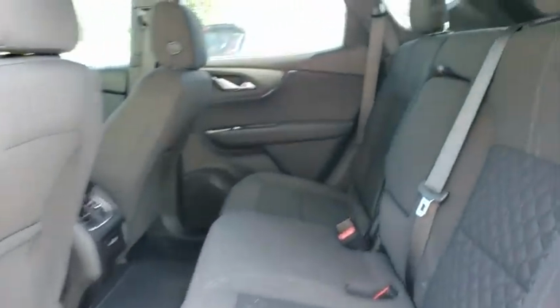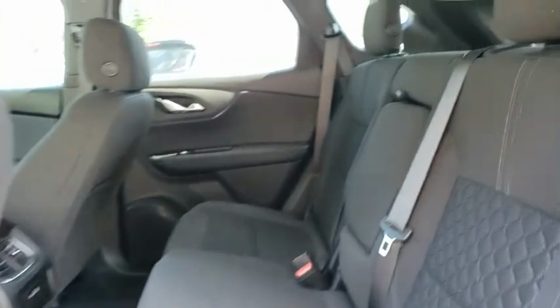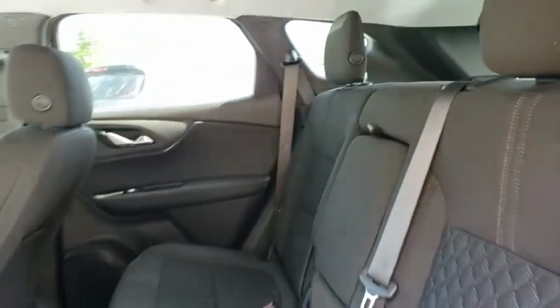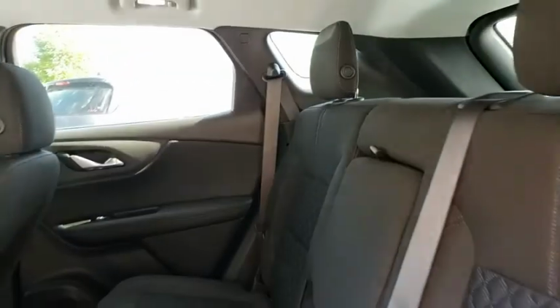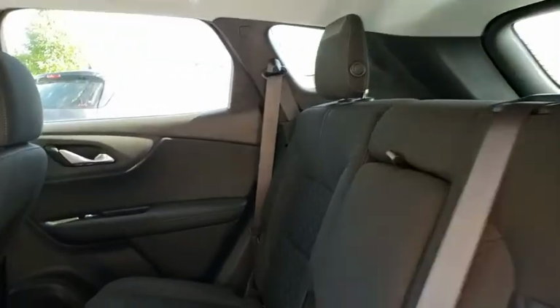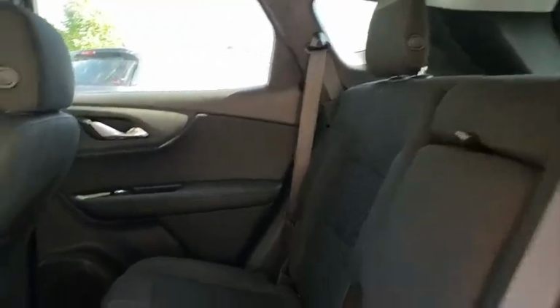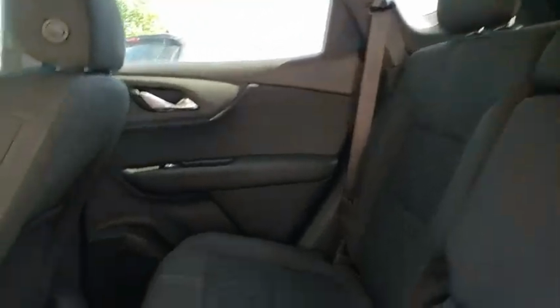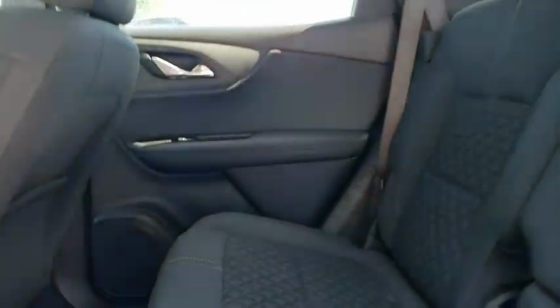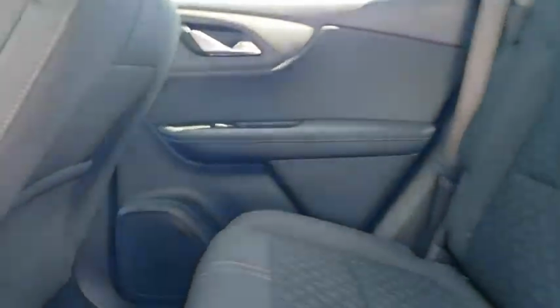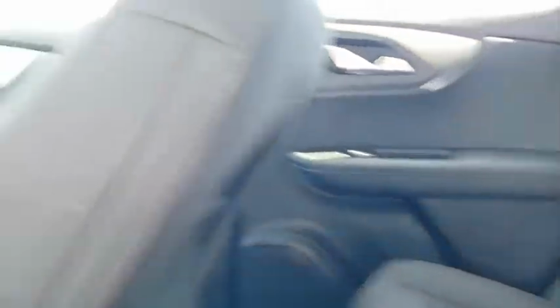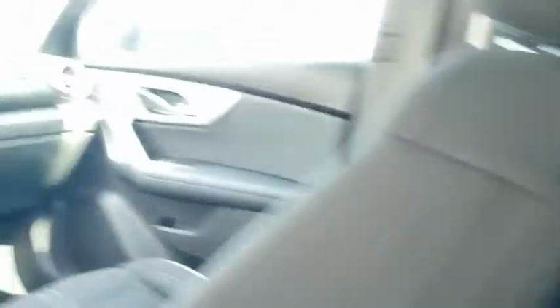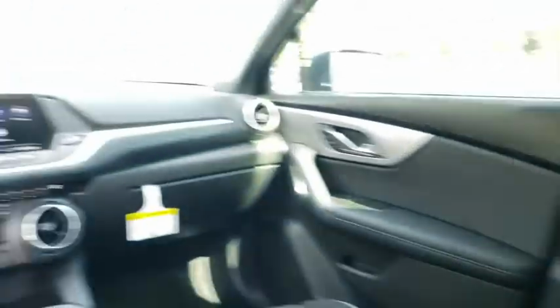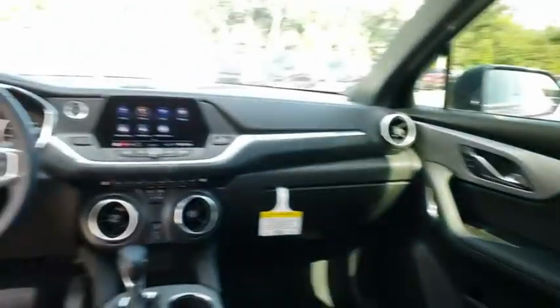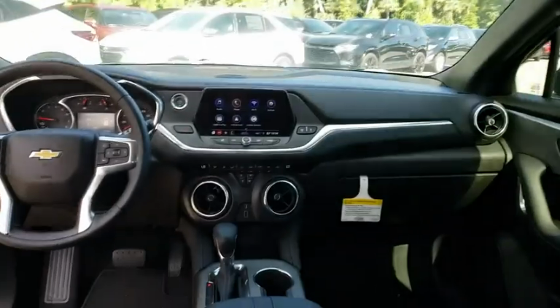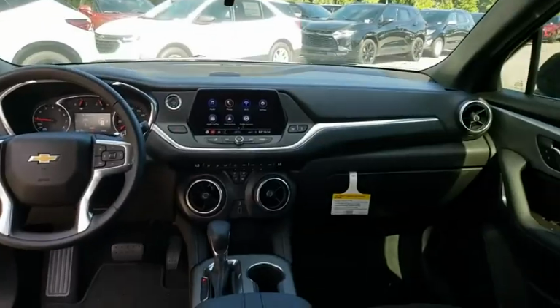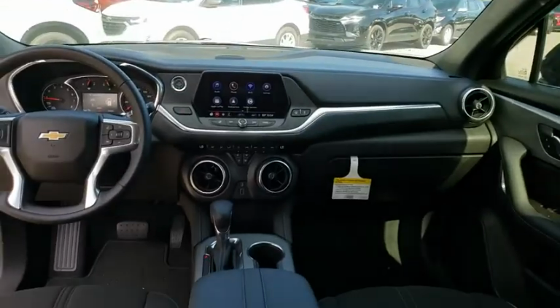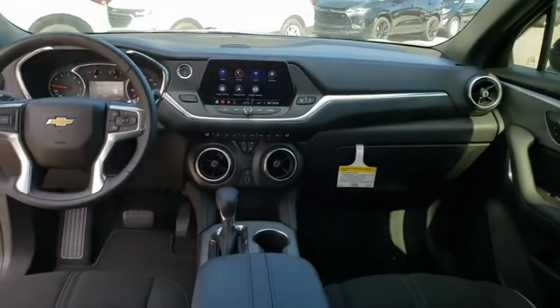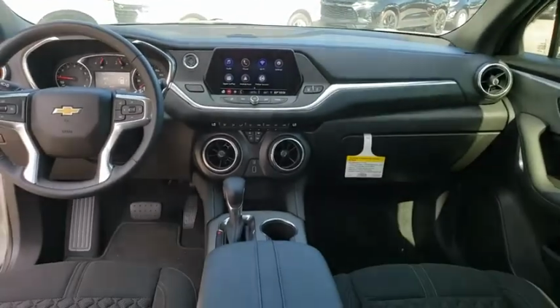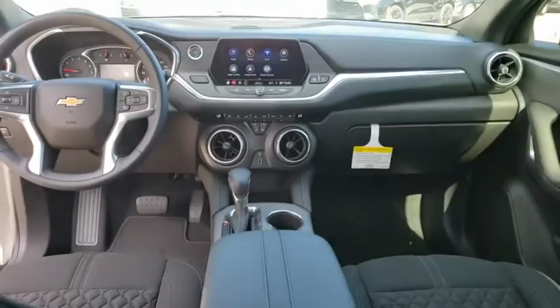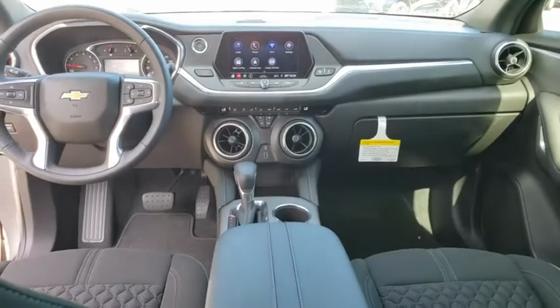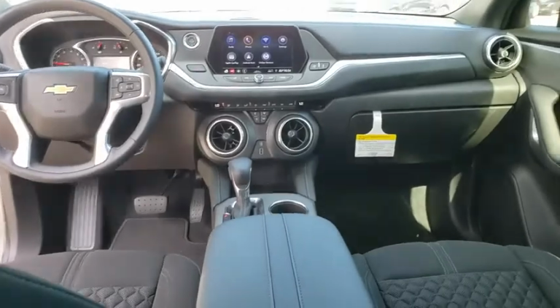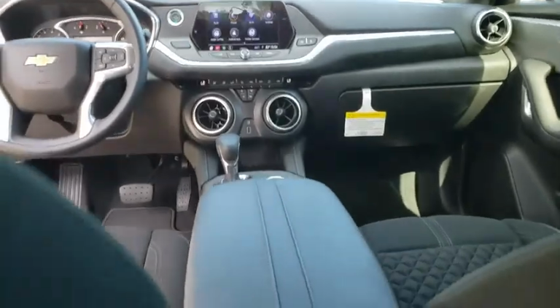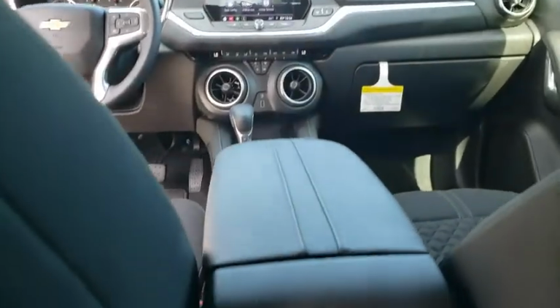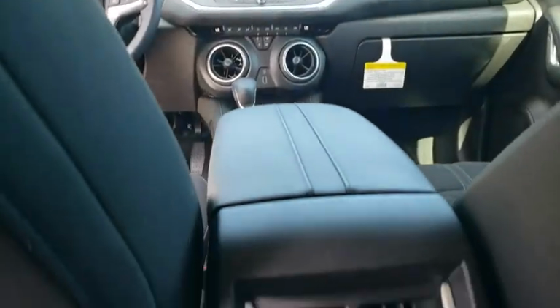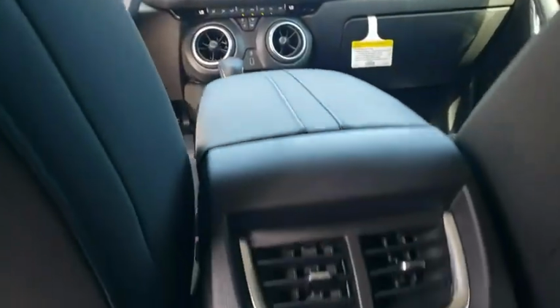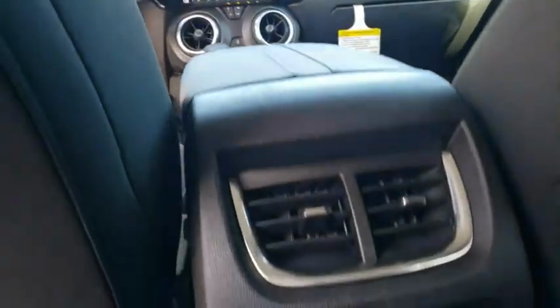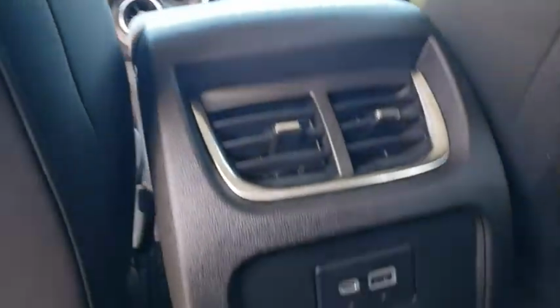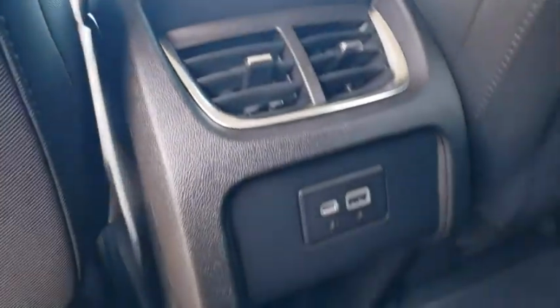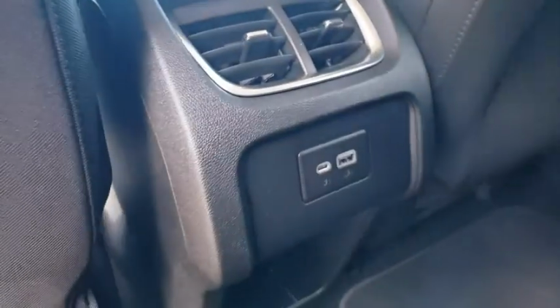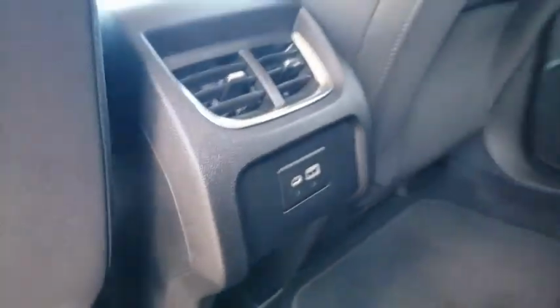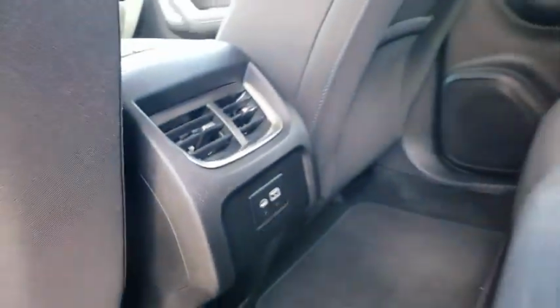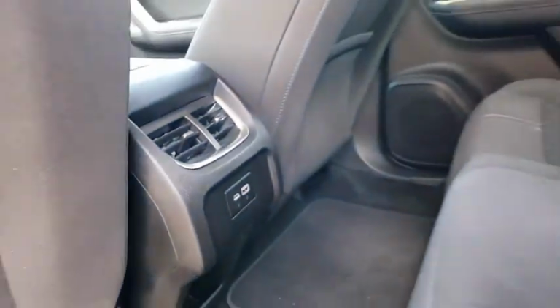Cruise control, floor mats, rear defrost, AM-FM stereo radio, climate control, front-wheel drive, MP3 player, child safety locks.